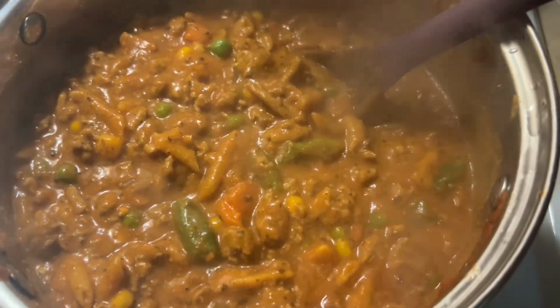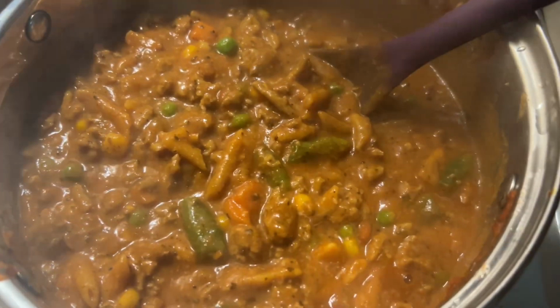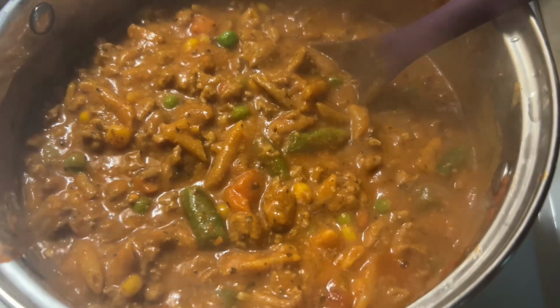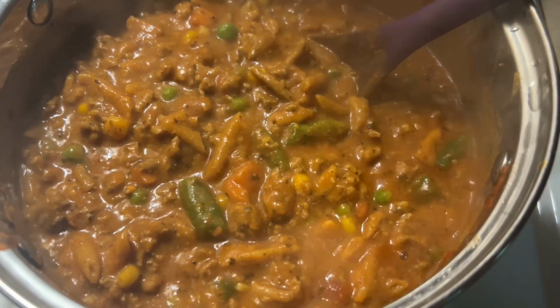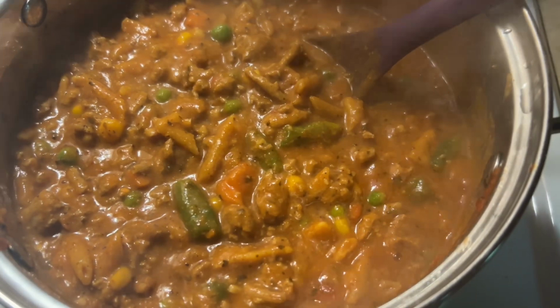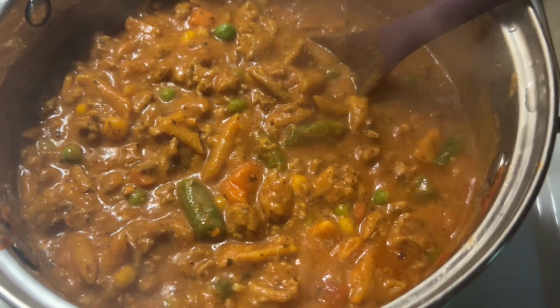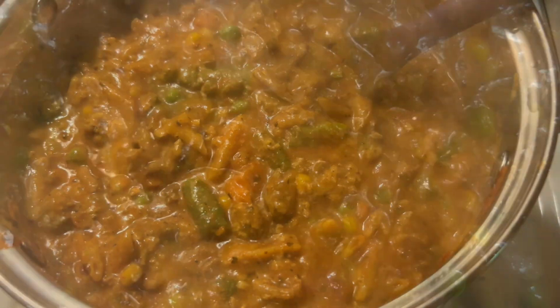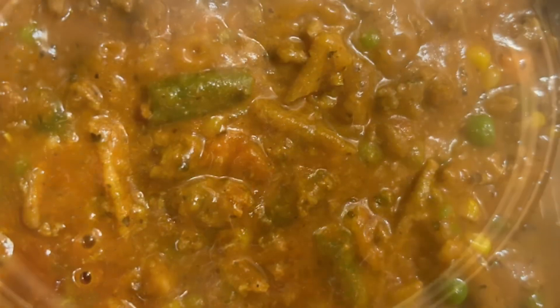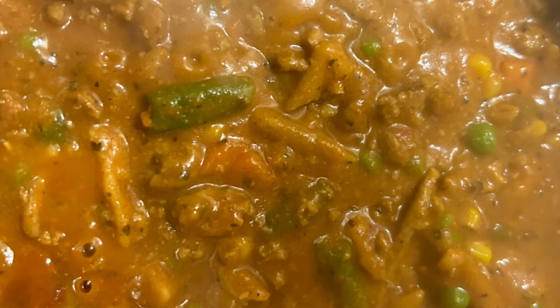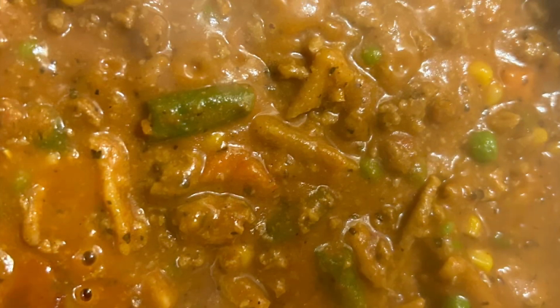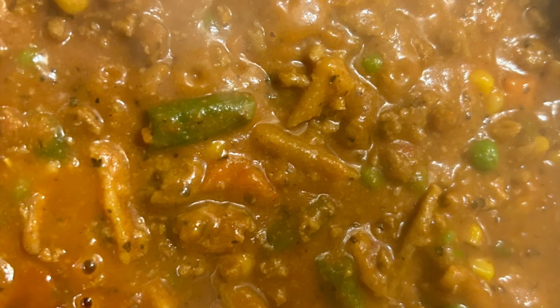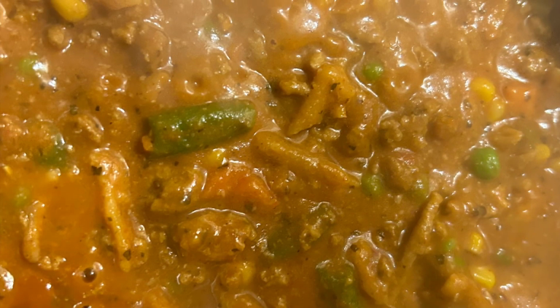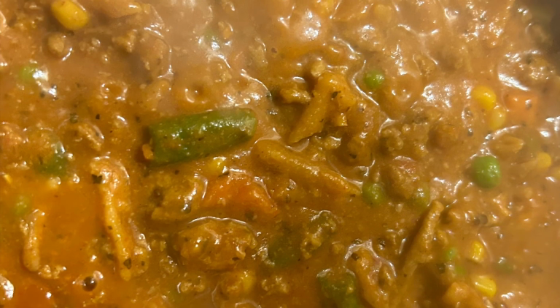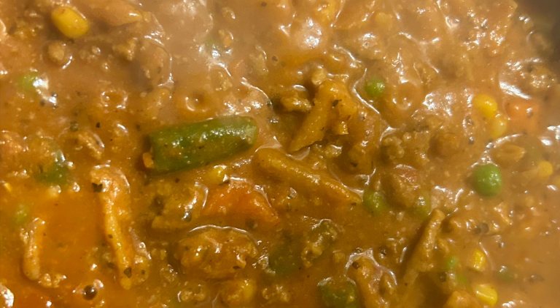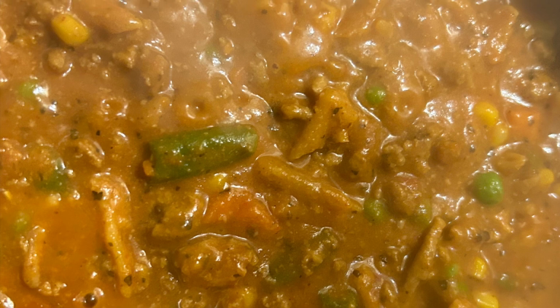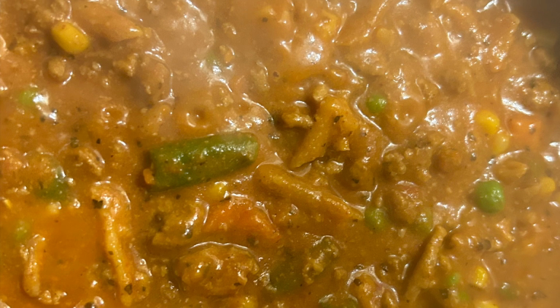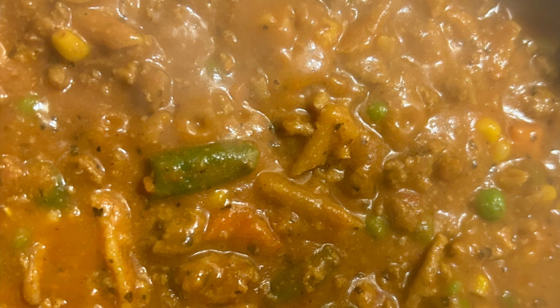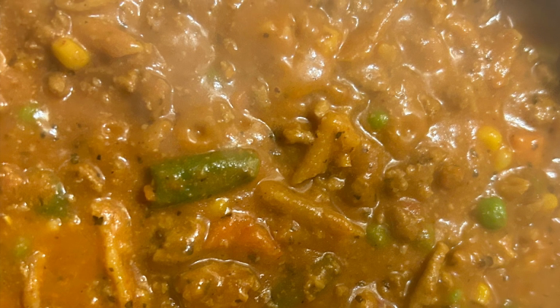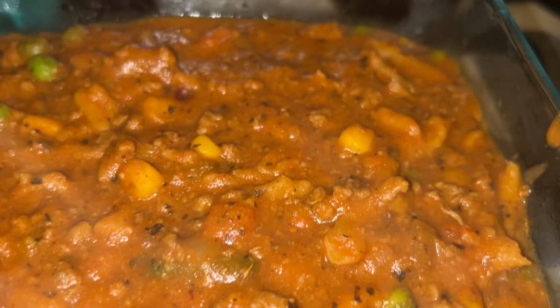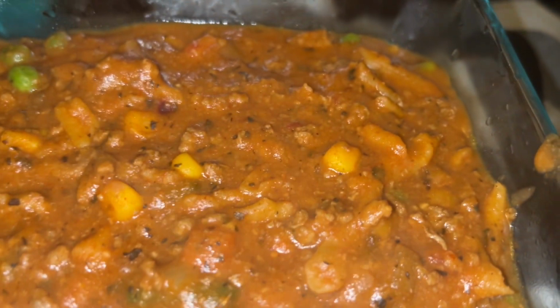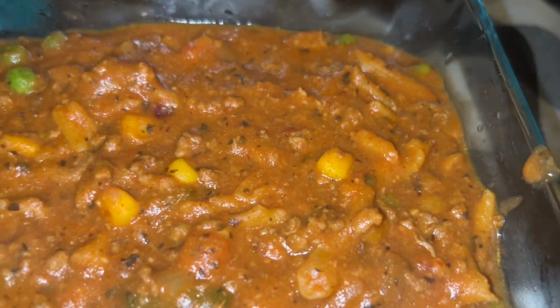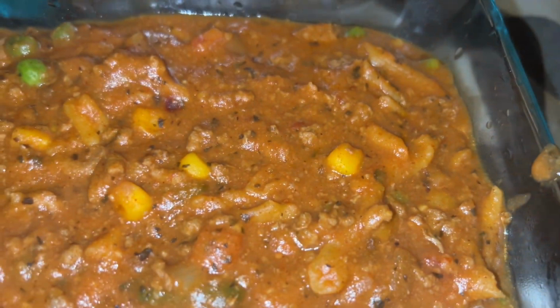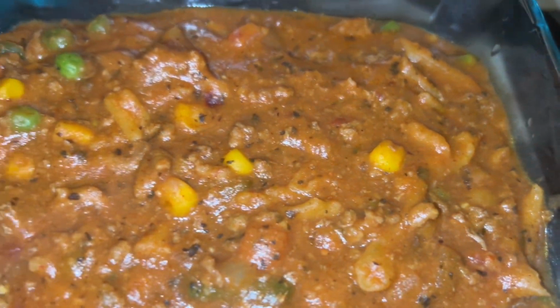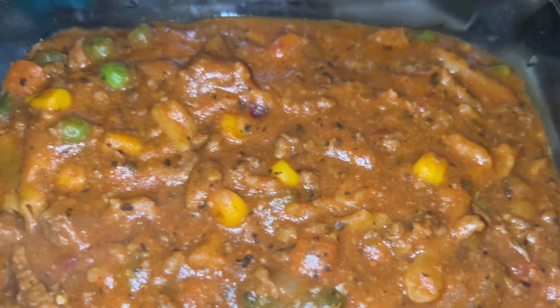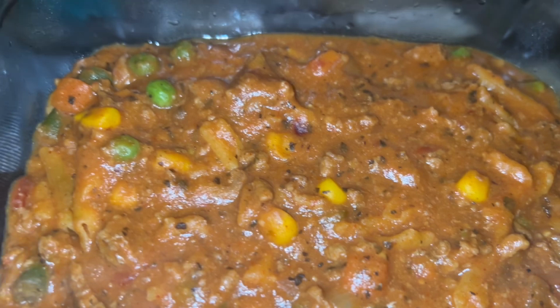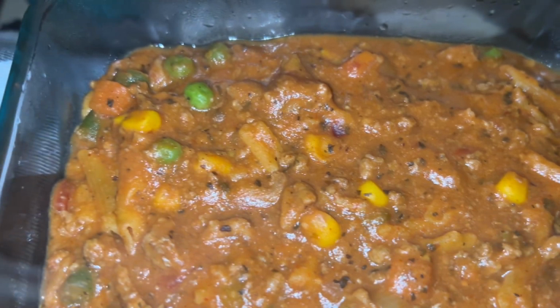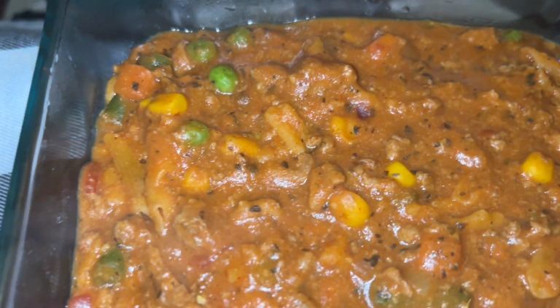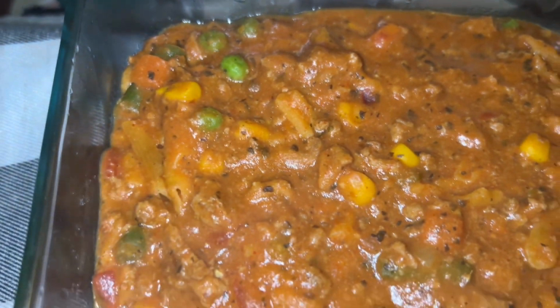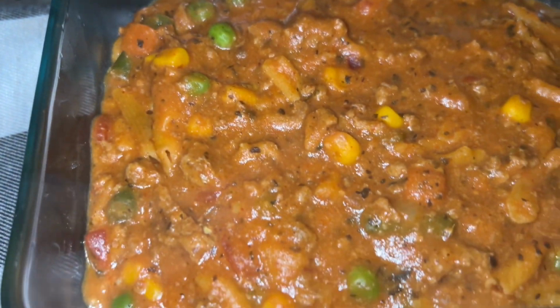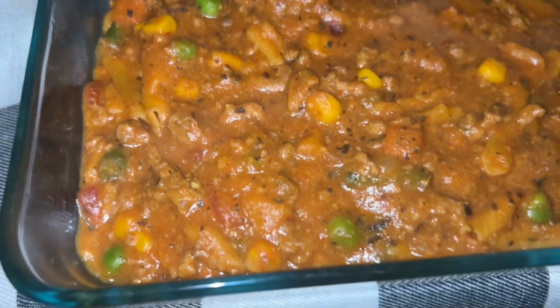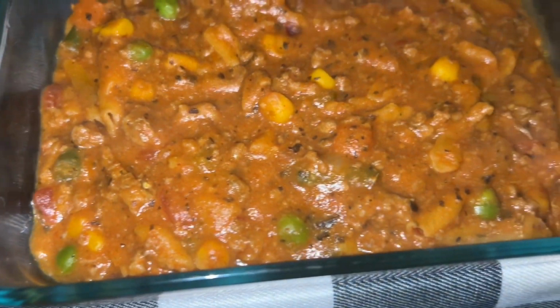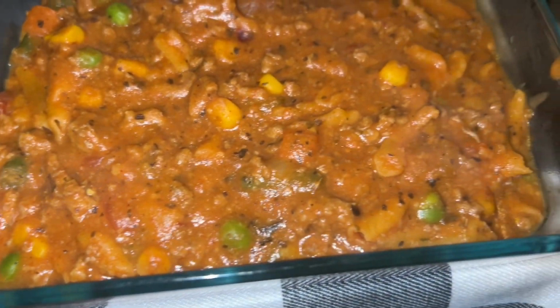Let me know if you like goulash and how do you make yours. This is the homemade goulash that I made, guys. Stay tuned for the video.